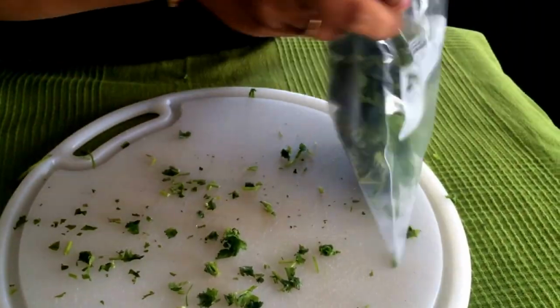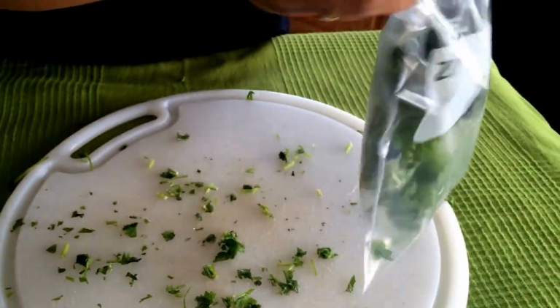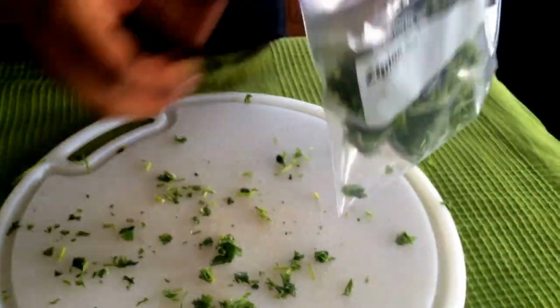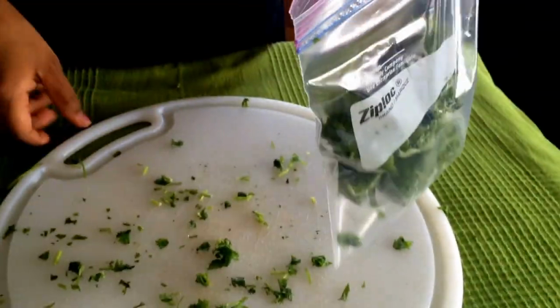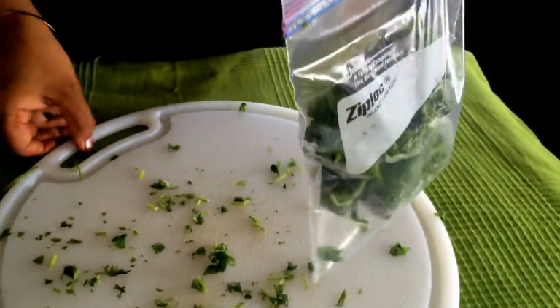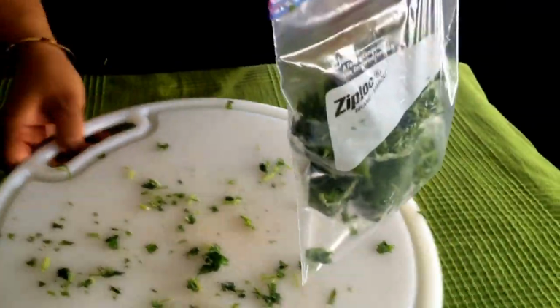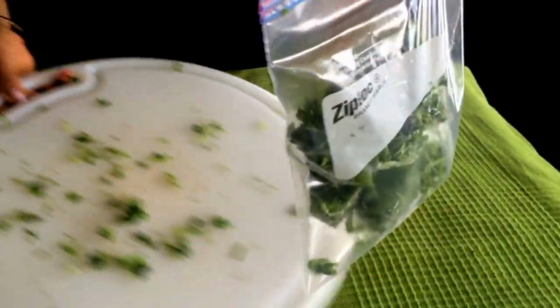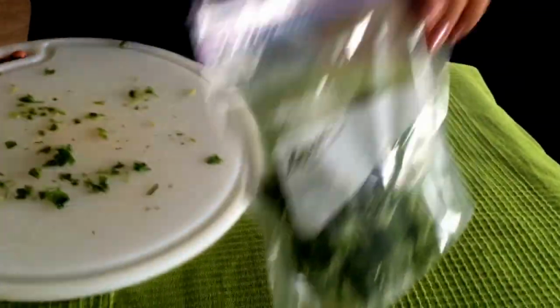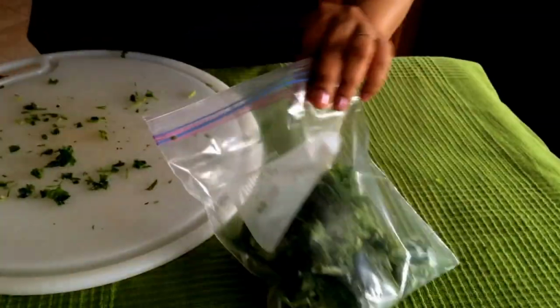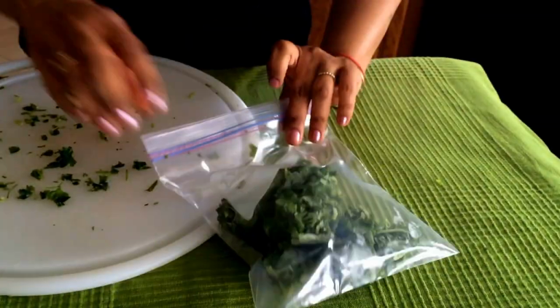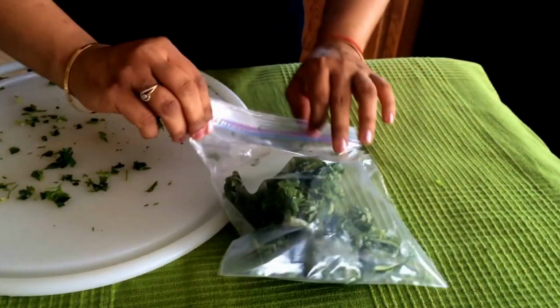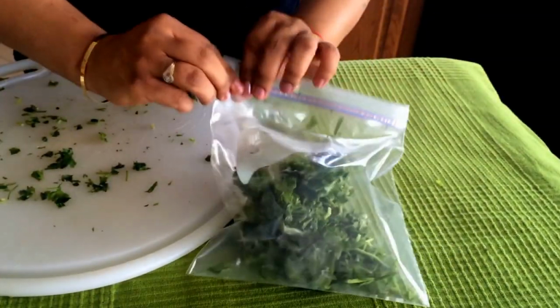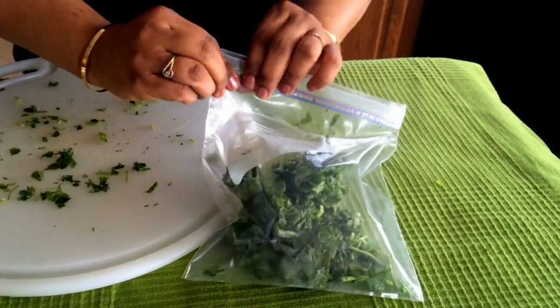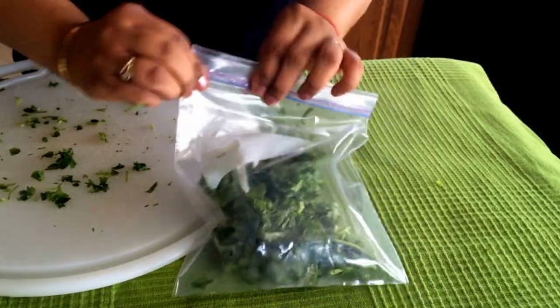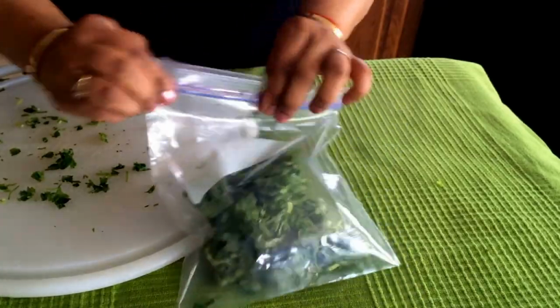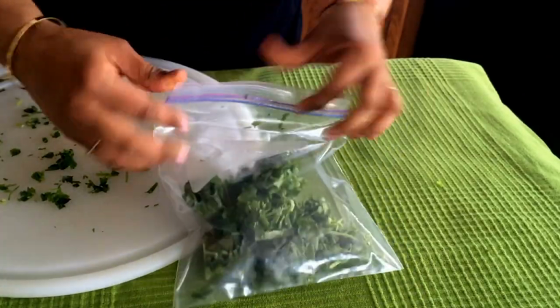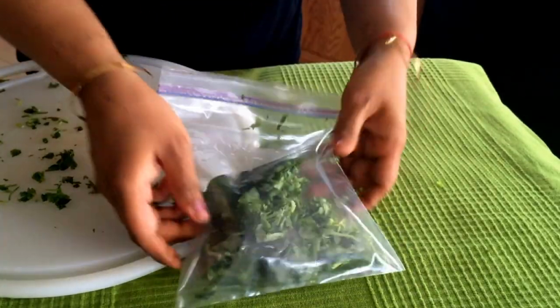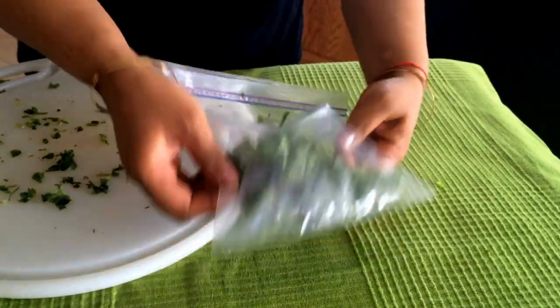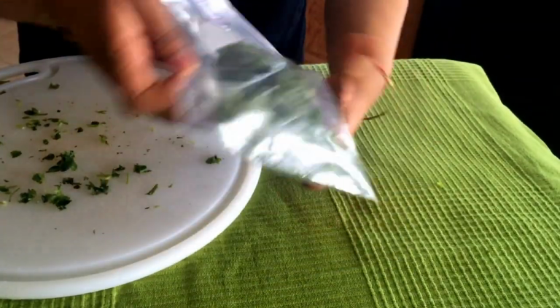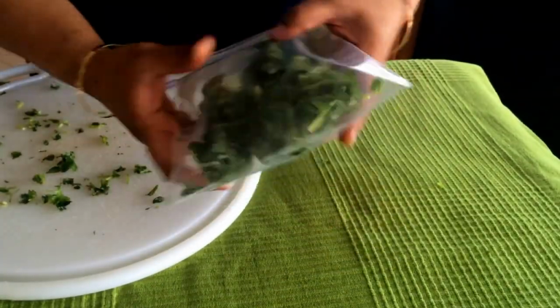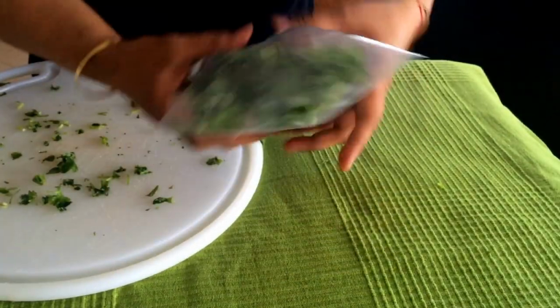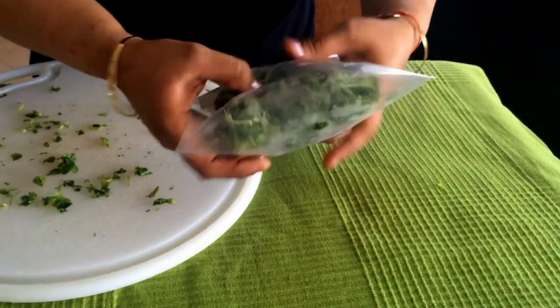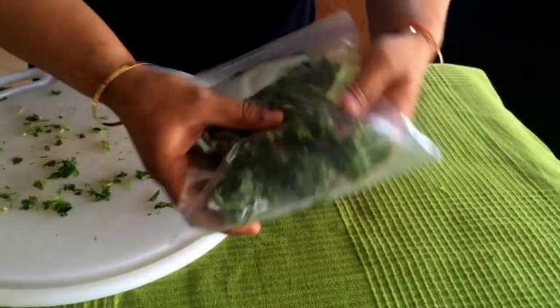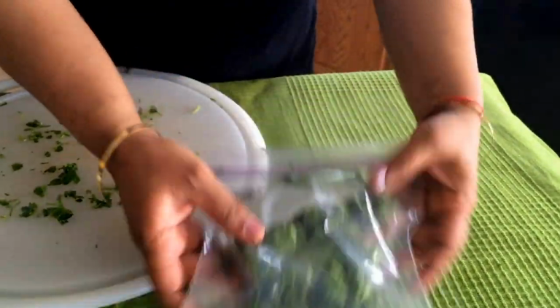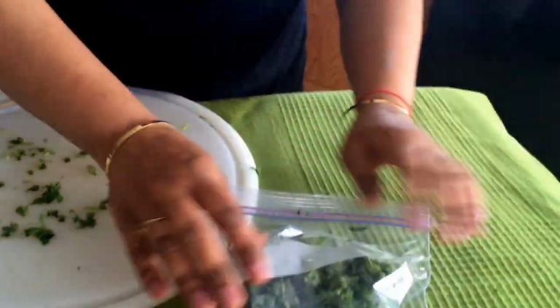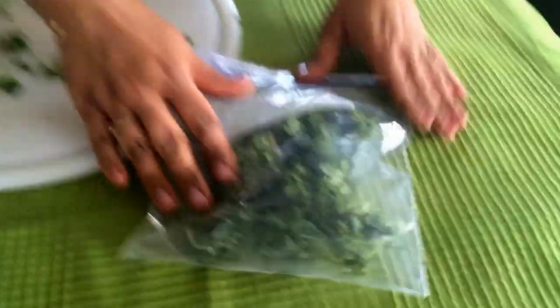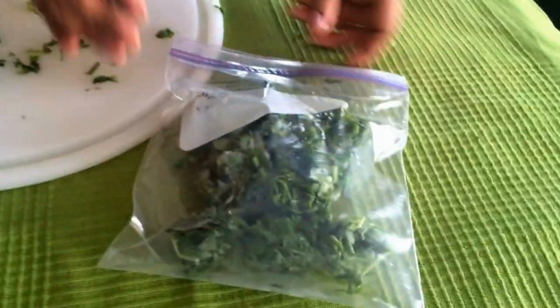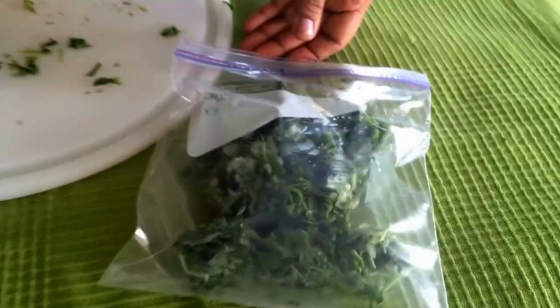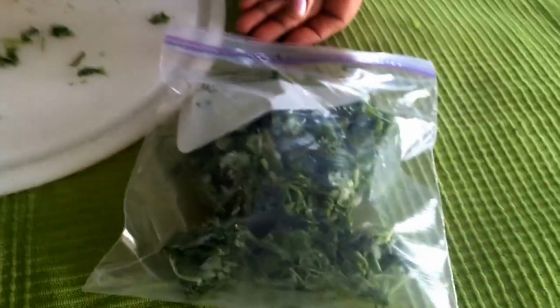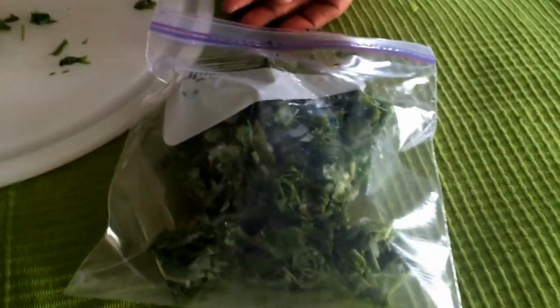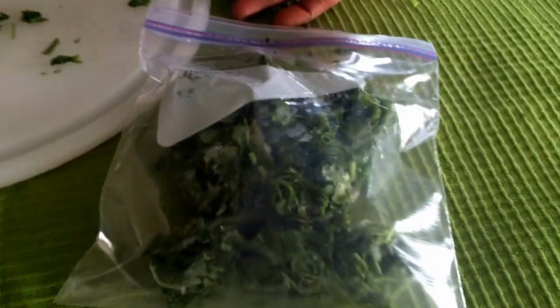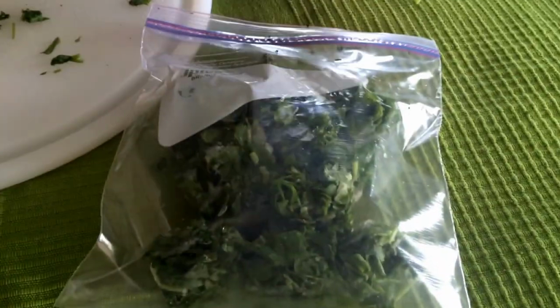So try this little tip and it will save you some time the next time you're cooking.